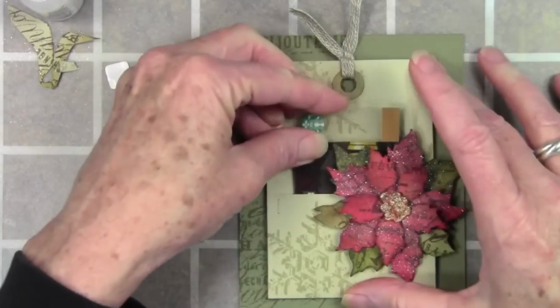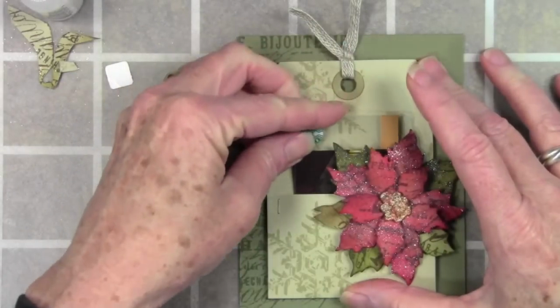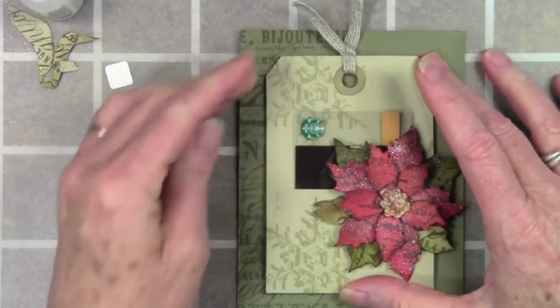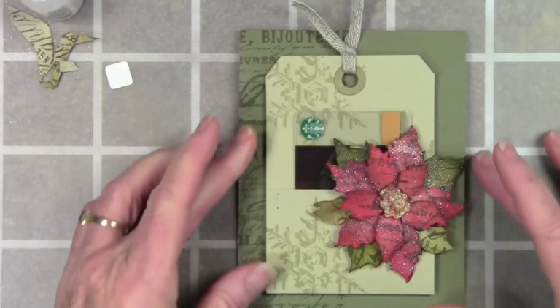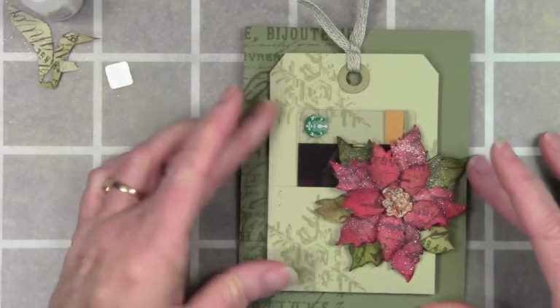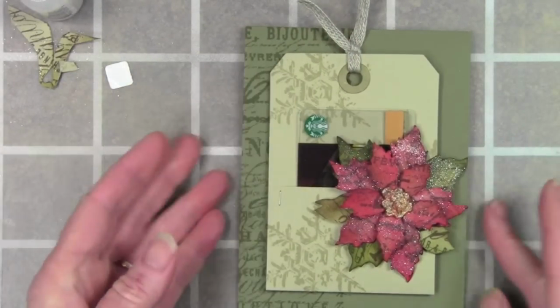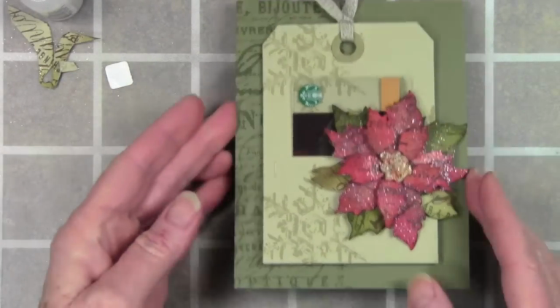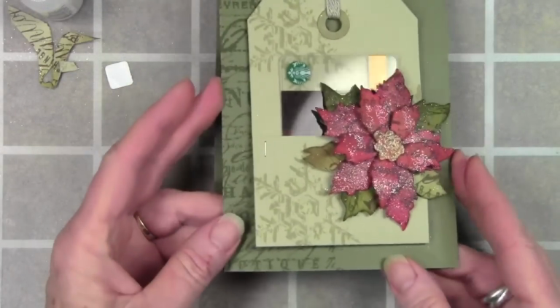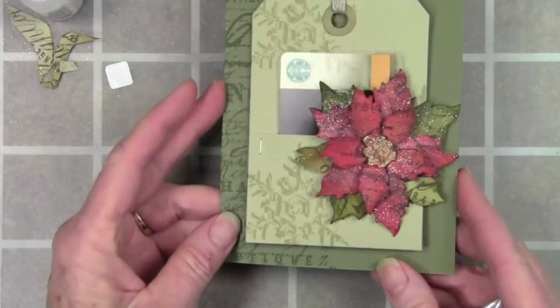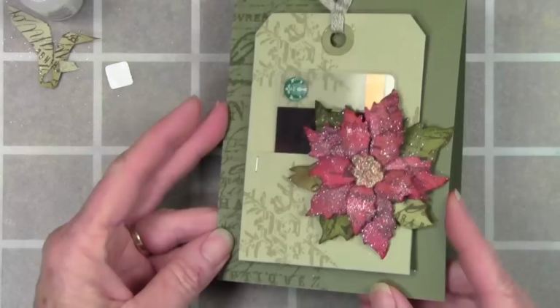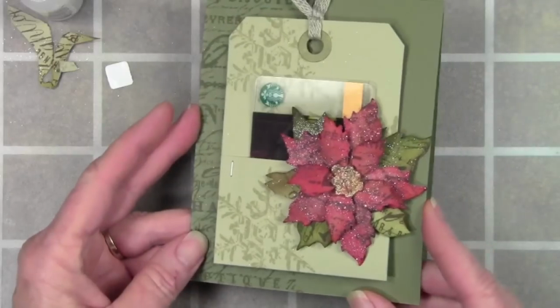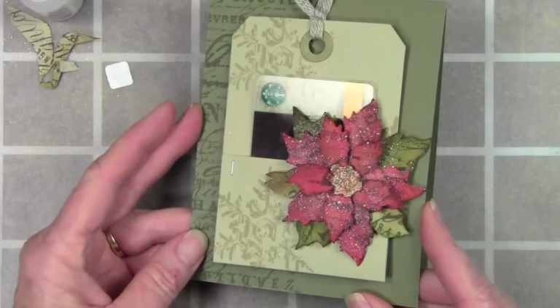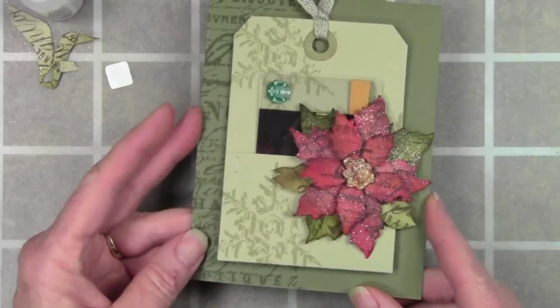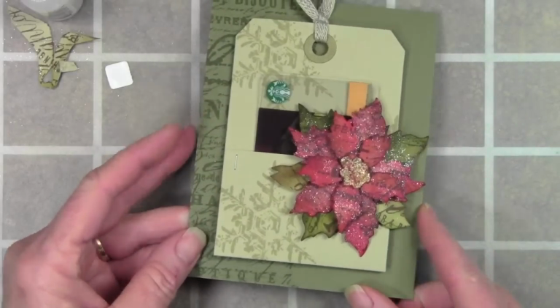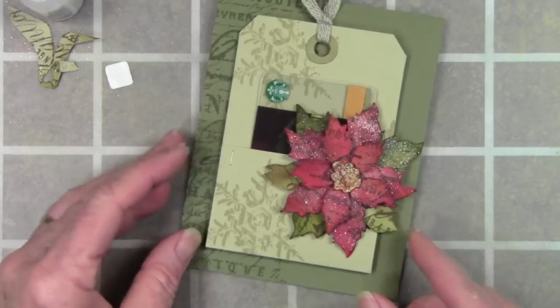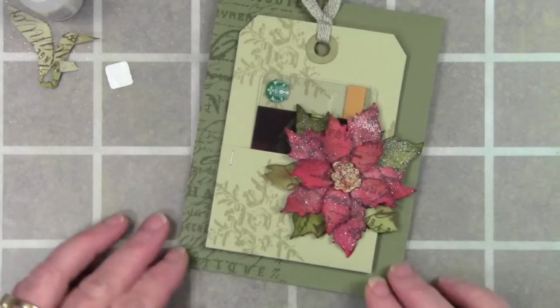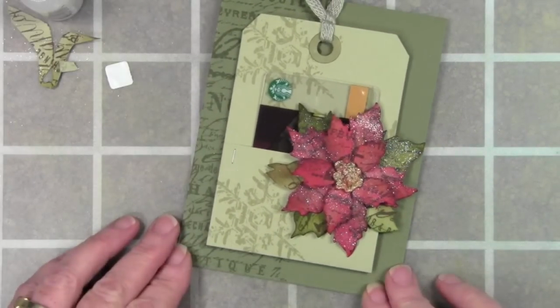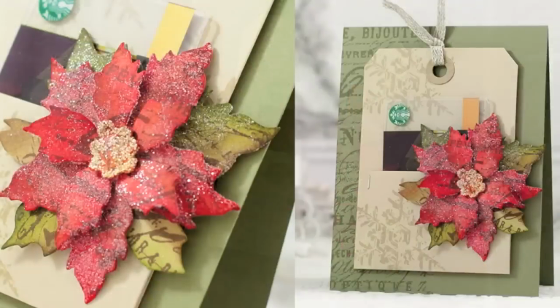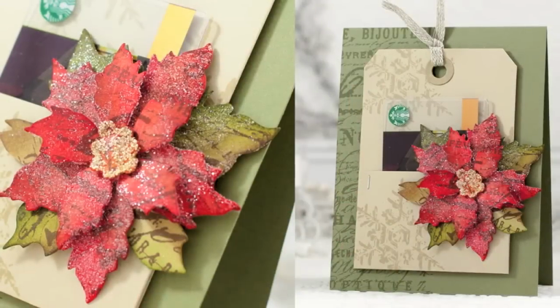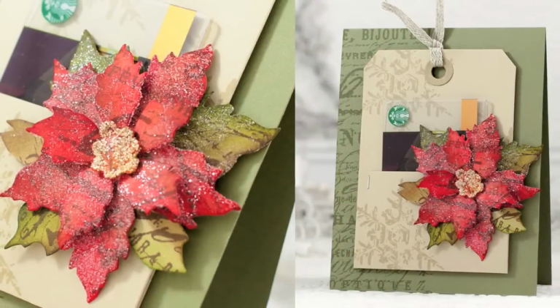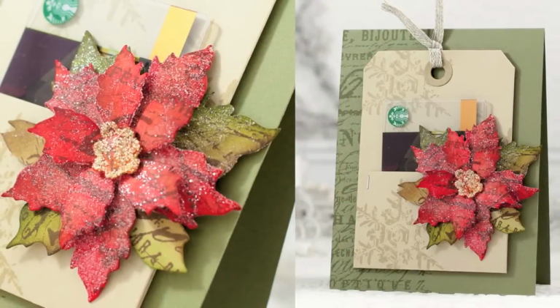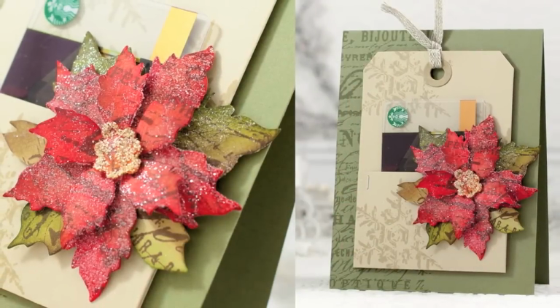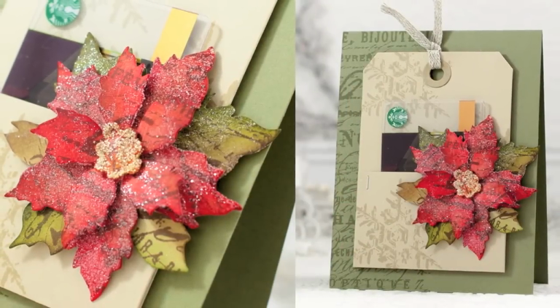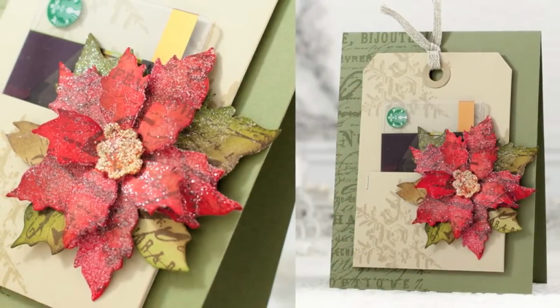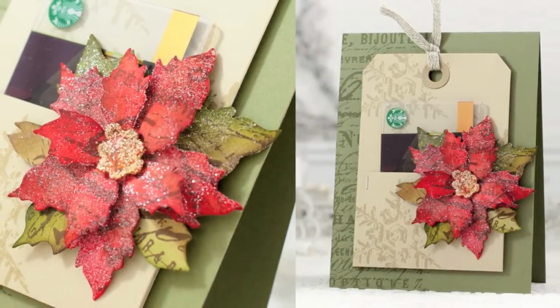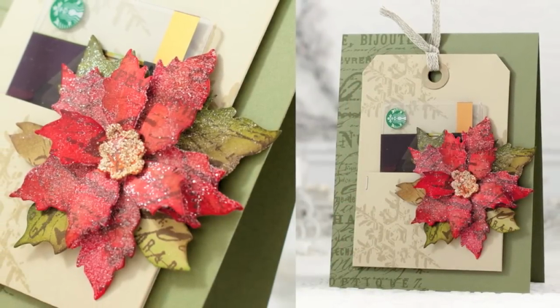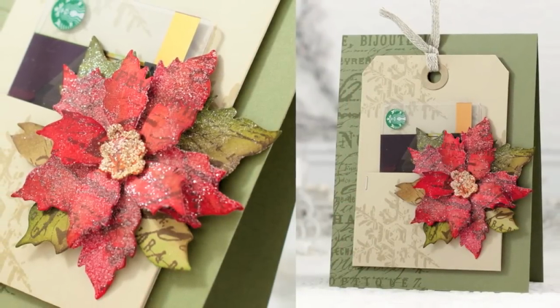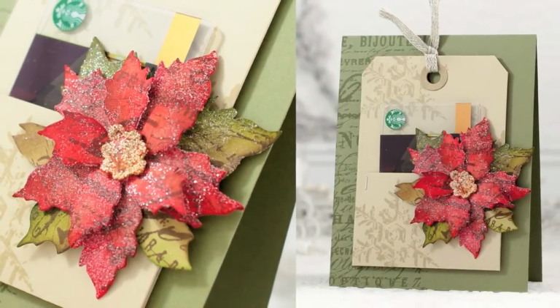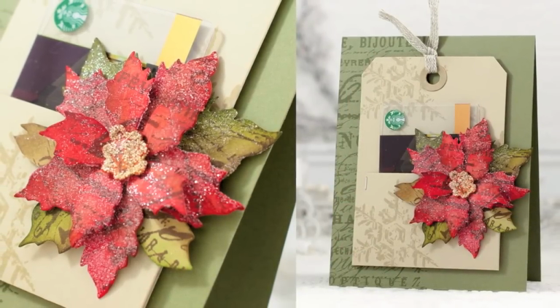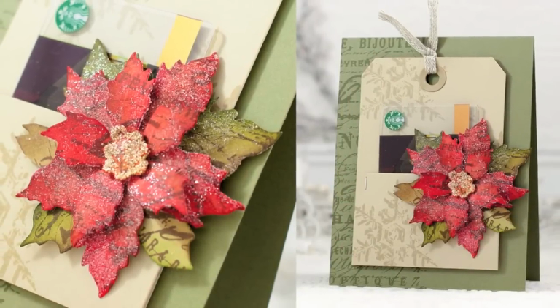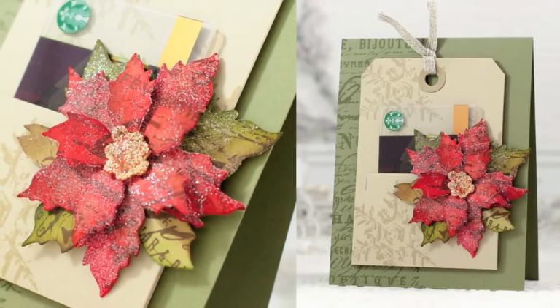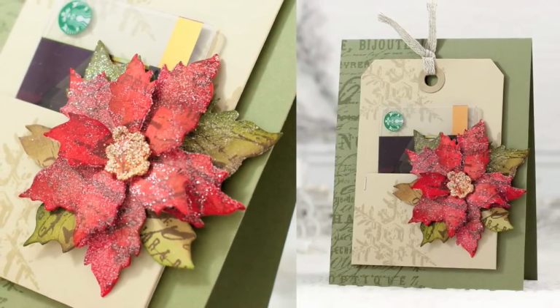Now I can slip in a pre-loaded gift card, sign the inside, and it's ready to go. I hope you've enjoyed my tutorial using the Tim Holtz Sizzix dies for Dye-sember — thanks for watching!